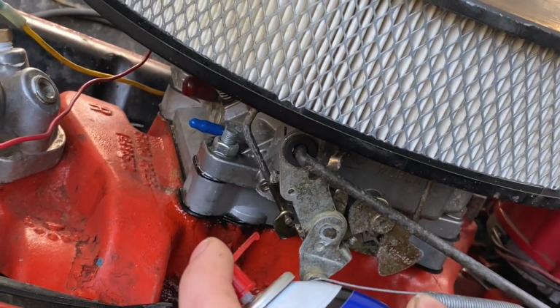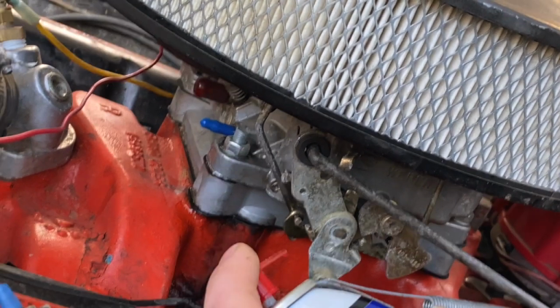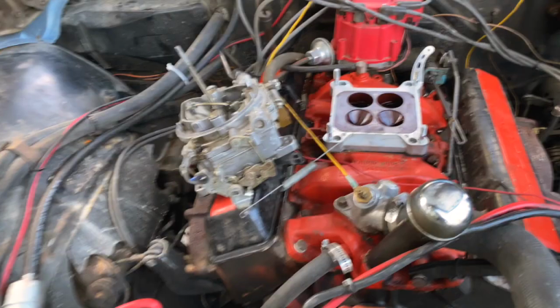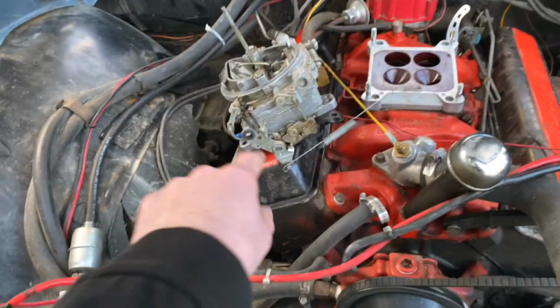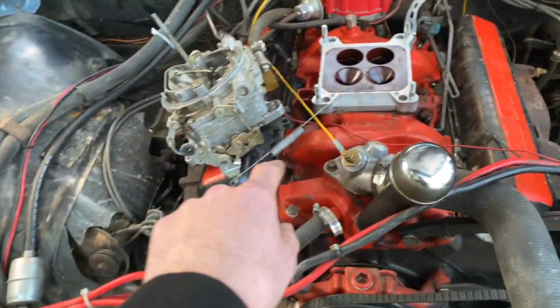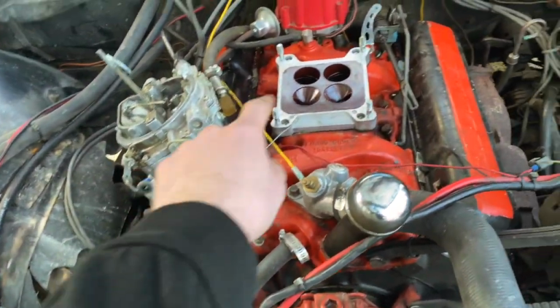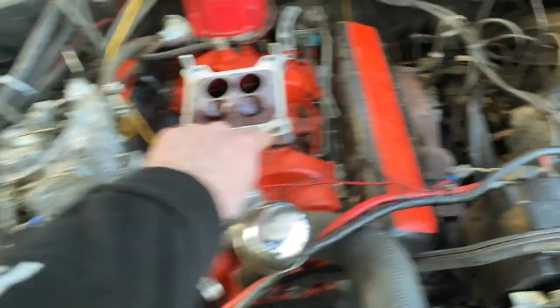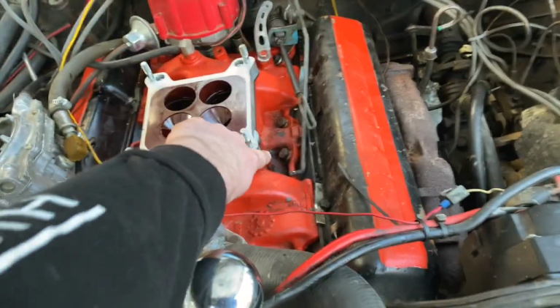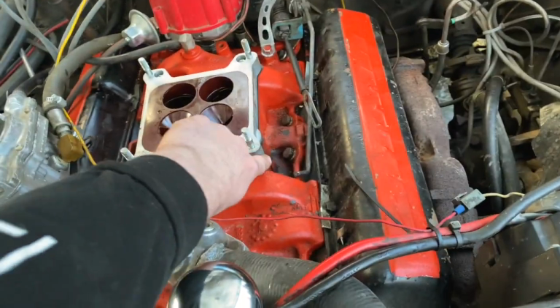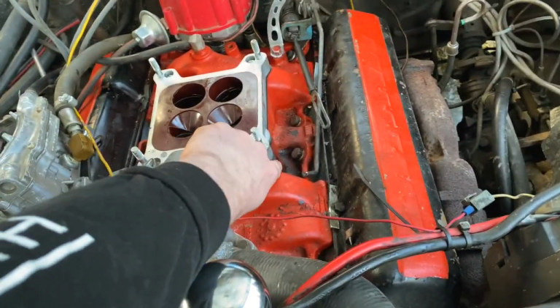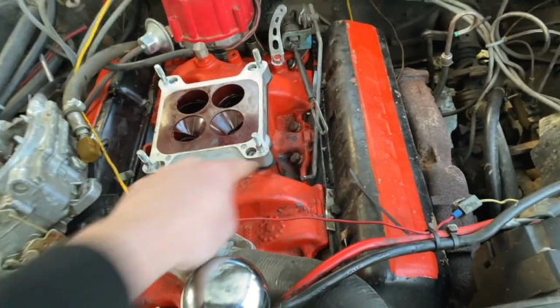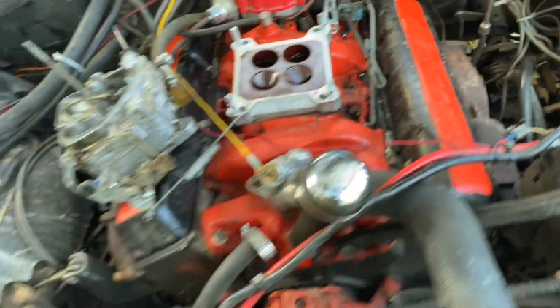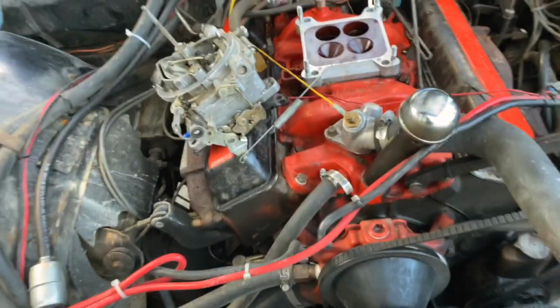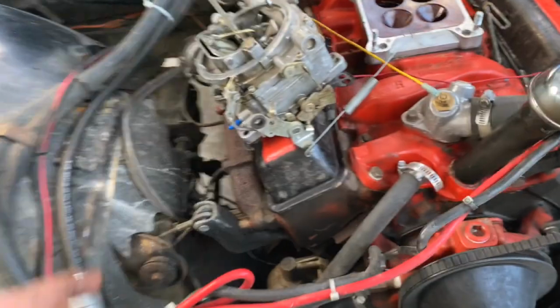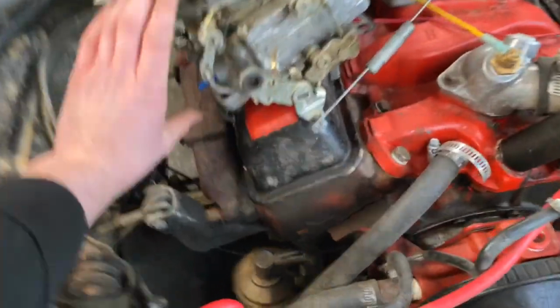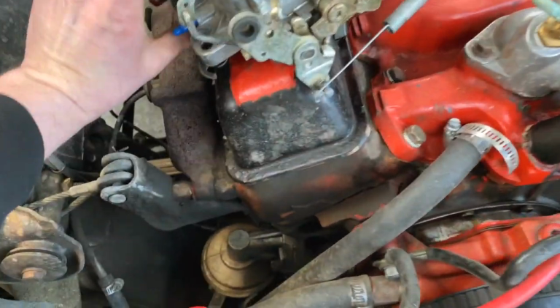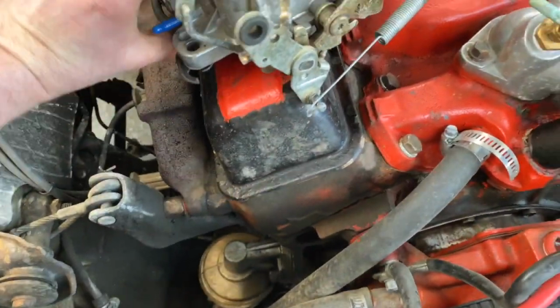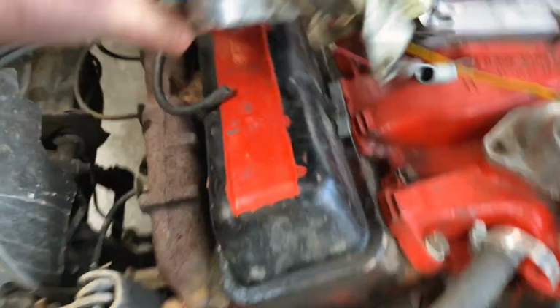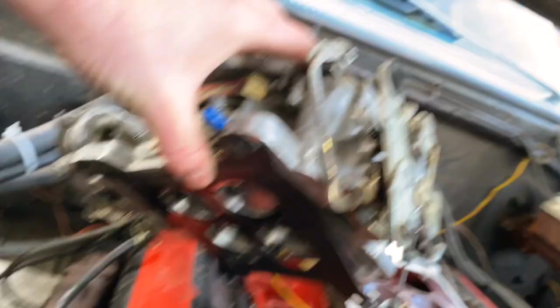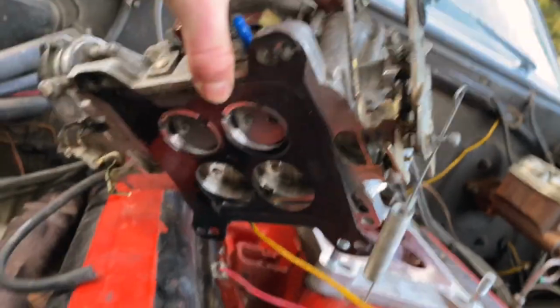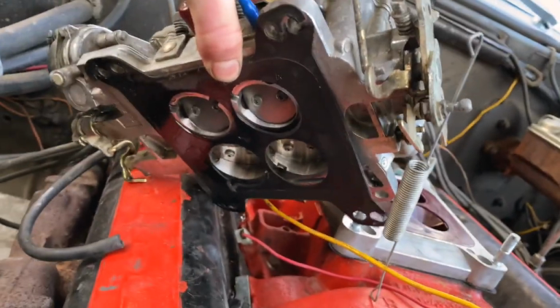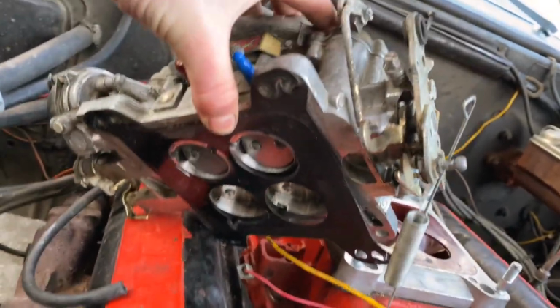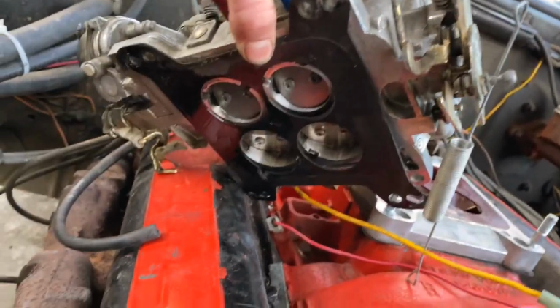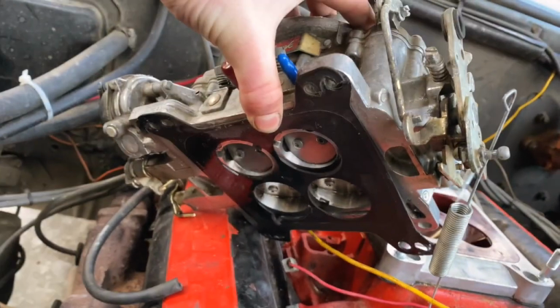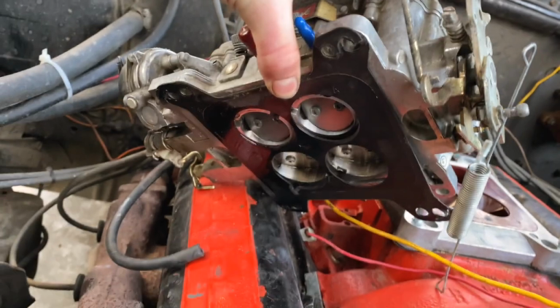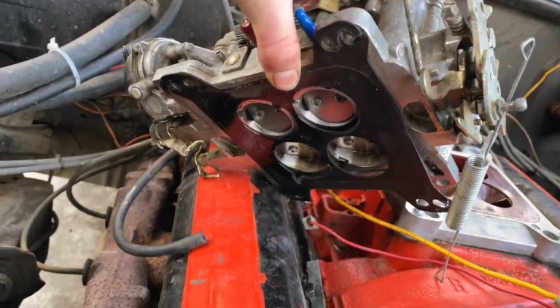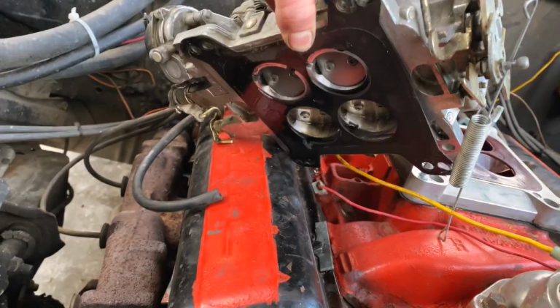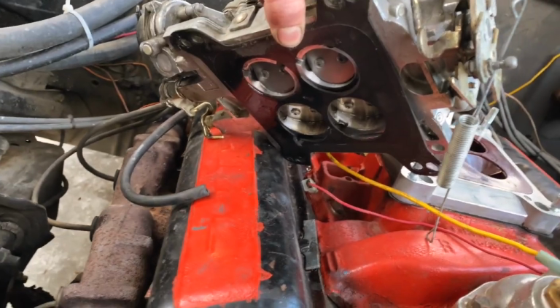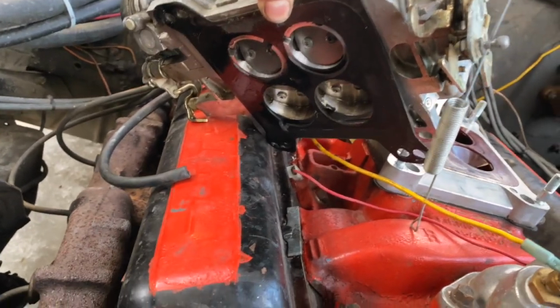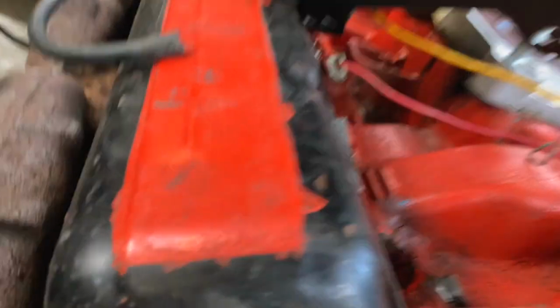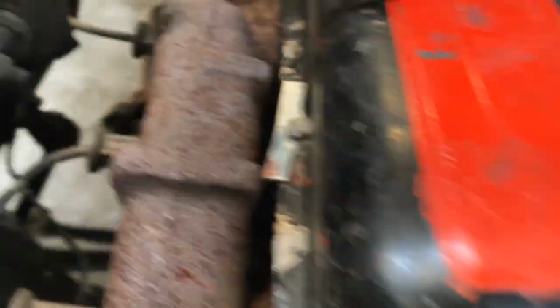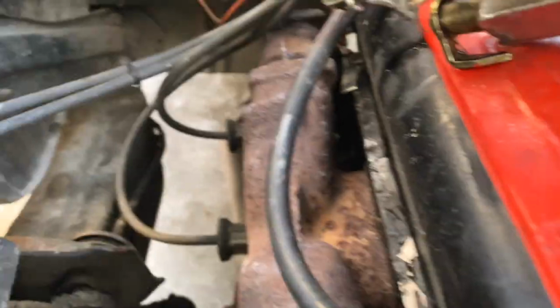So I took the carburetor off and took this thing off. I already put it back on and this gasket's okay, but if I lift the carburetor up you can see this gasket is kind of marred up in a couple places. We're going to replace that and retest — look at that right there.